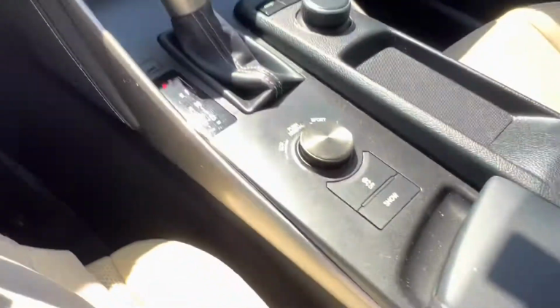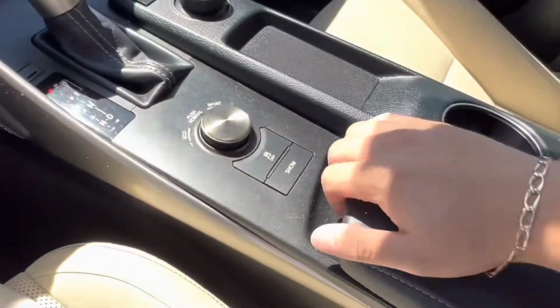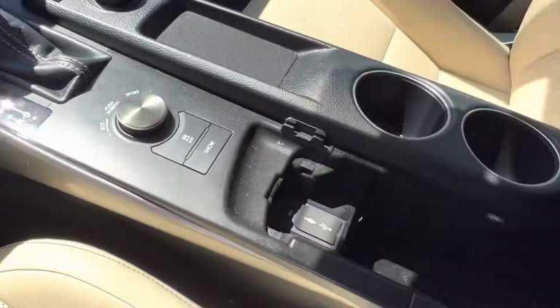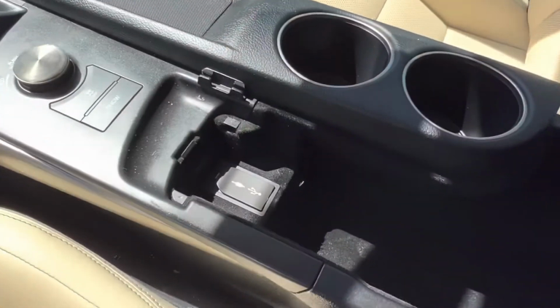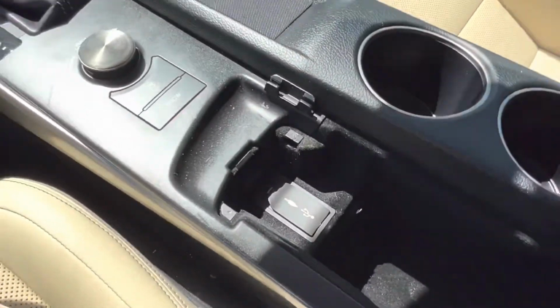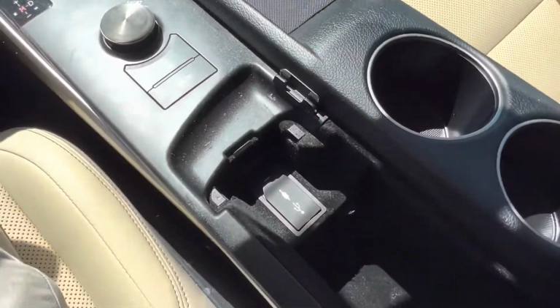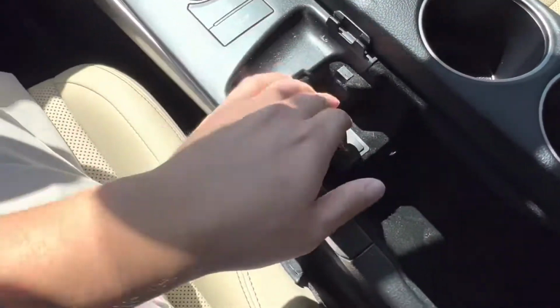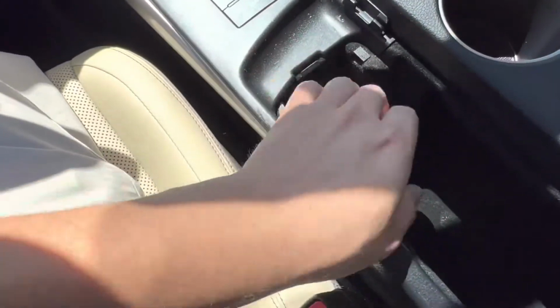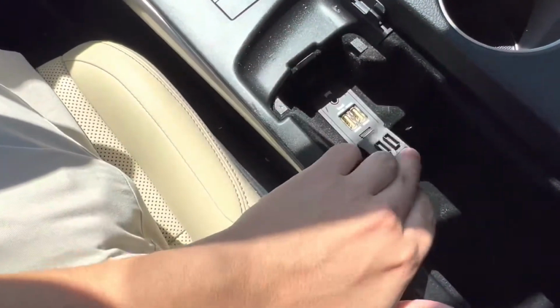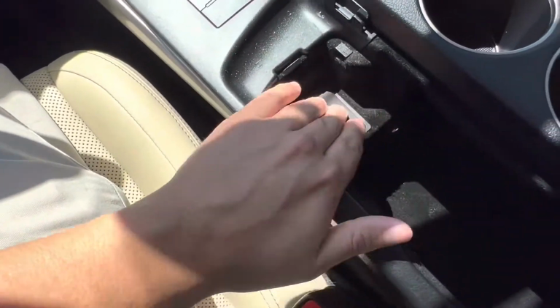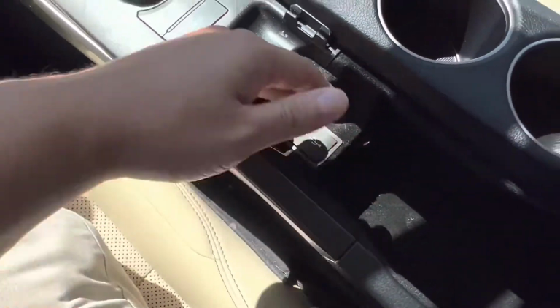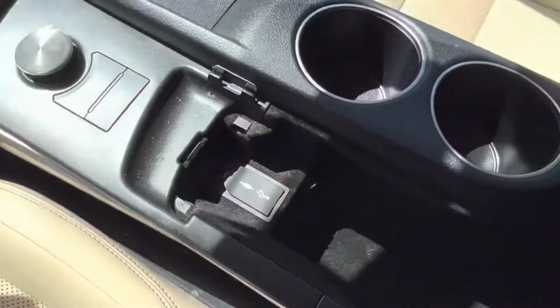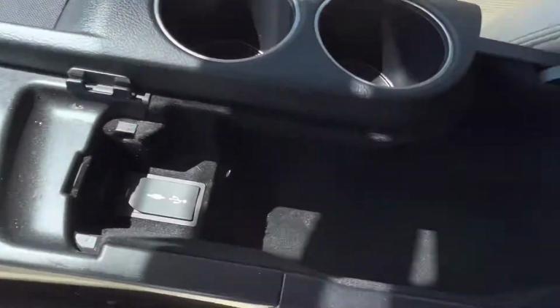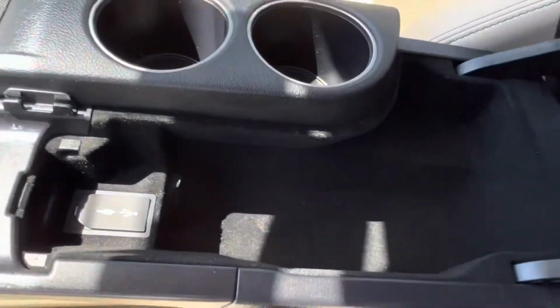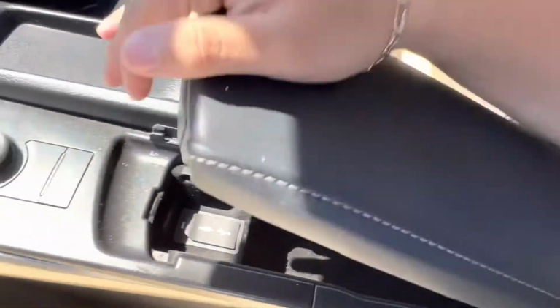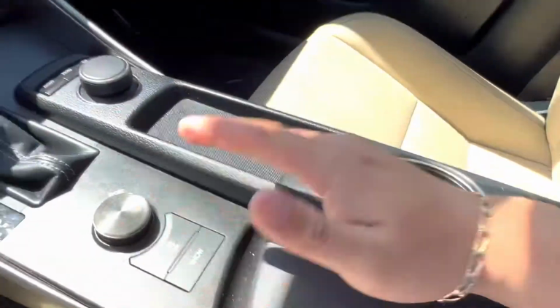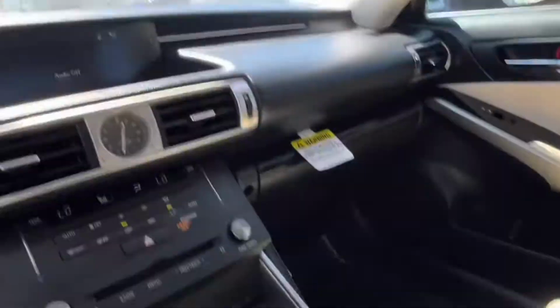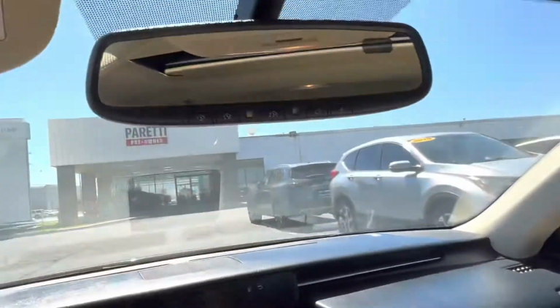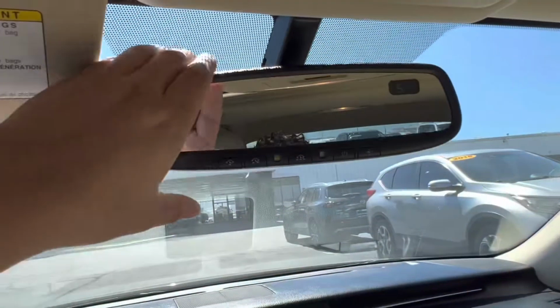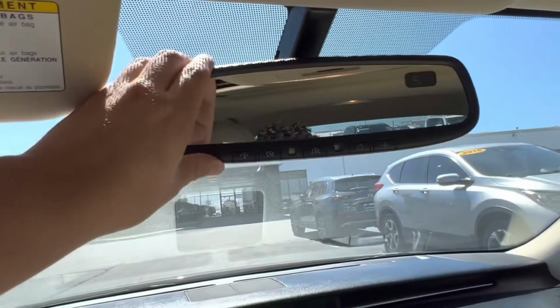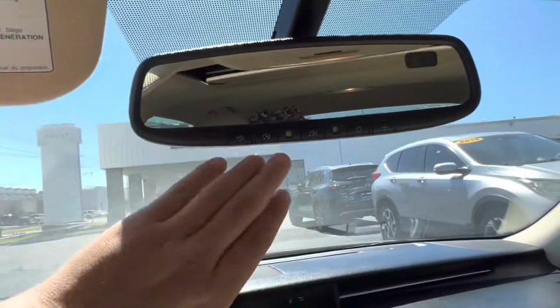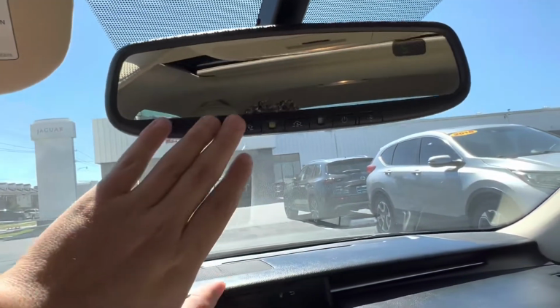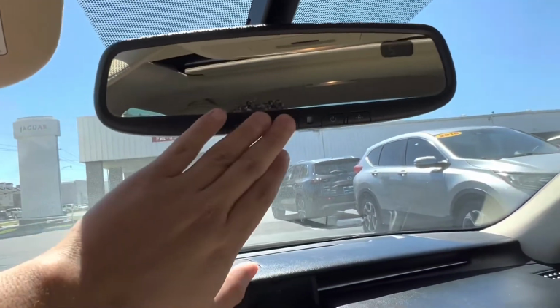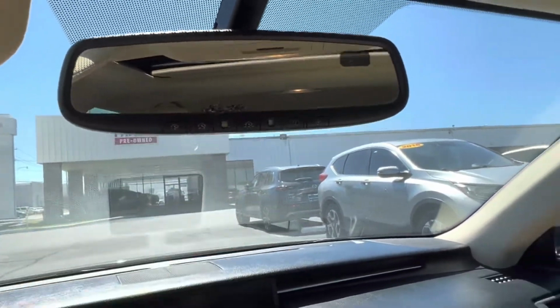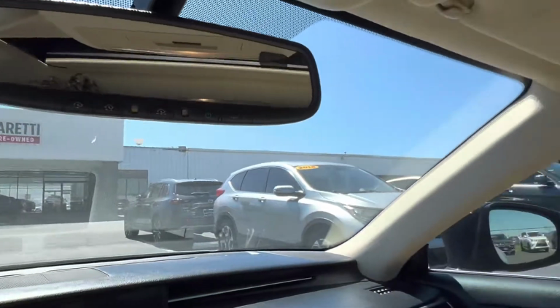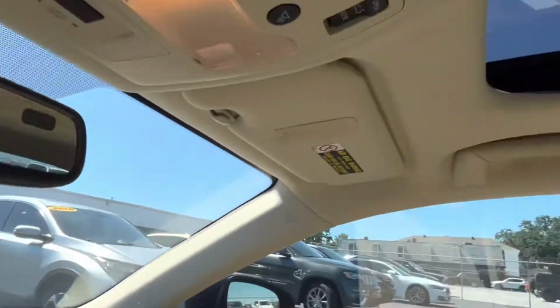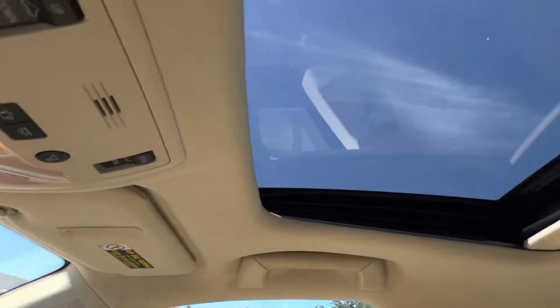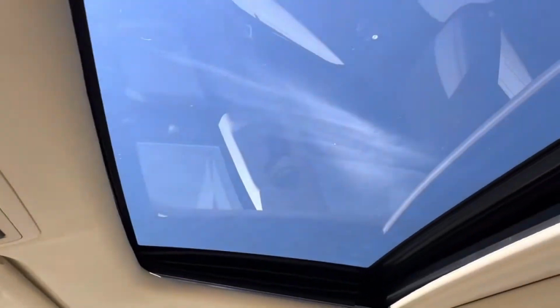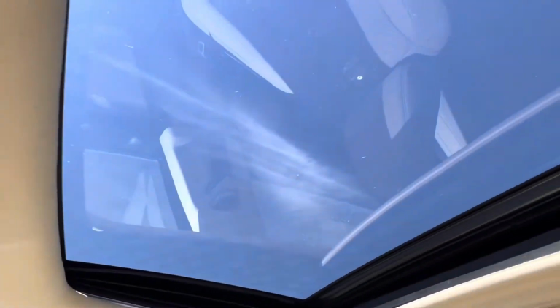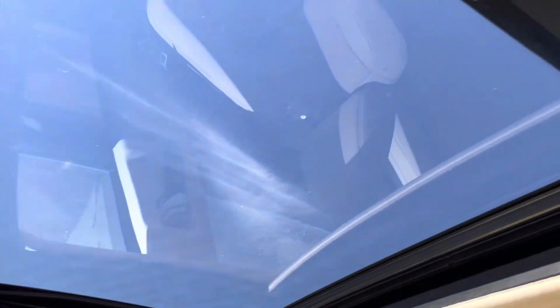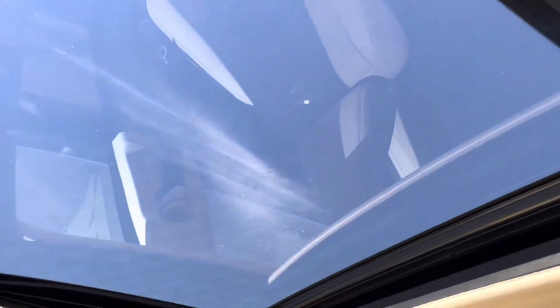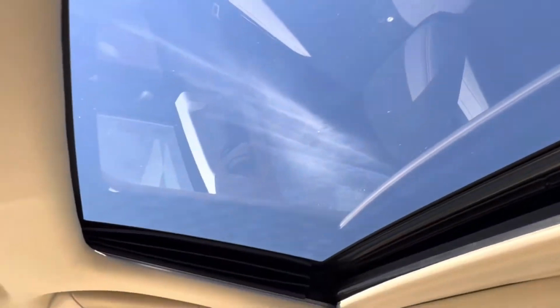In the center console we have our two cup holders as well as an aux port, USB port, and plenty of extra storage space. Looking up top we see on our rear view mirror we have the option to pair up to three different garage doors. And of course, last but not least, our gorgeous sunroof.